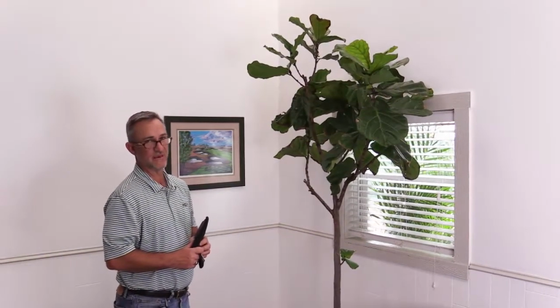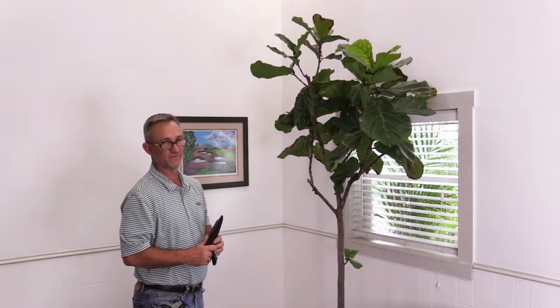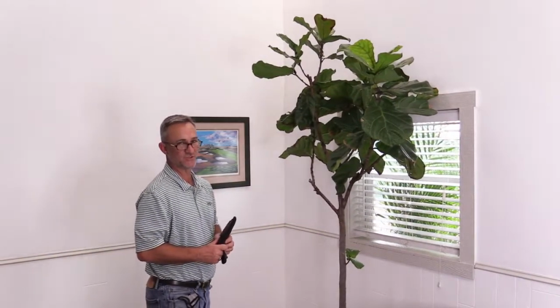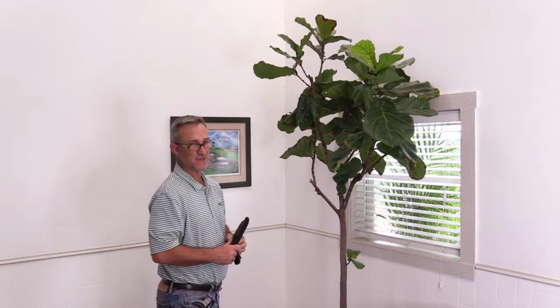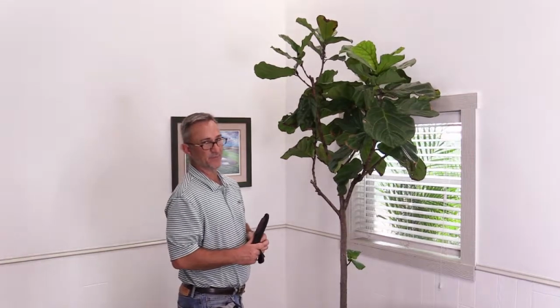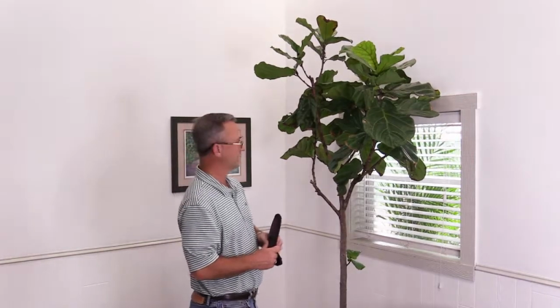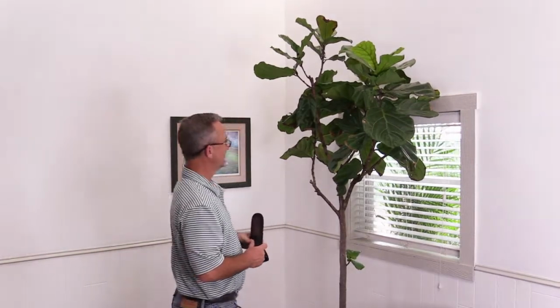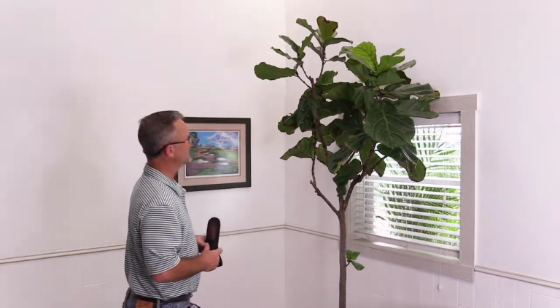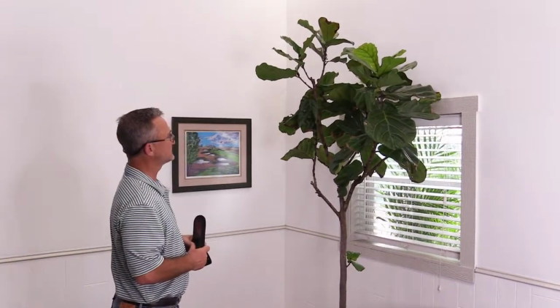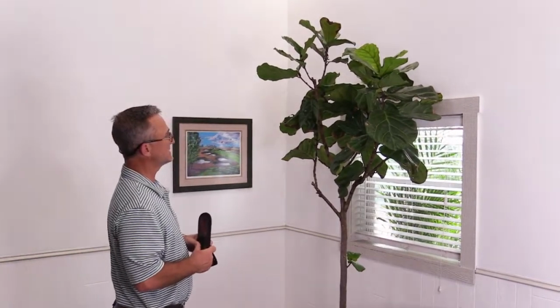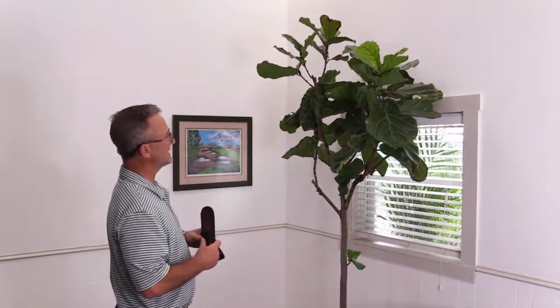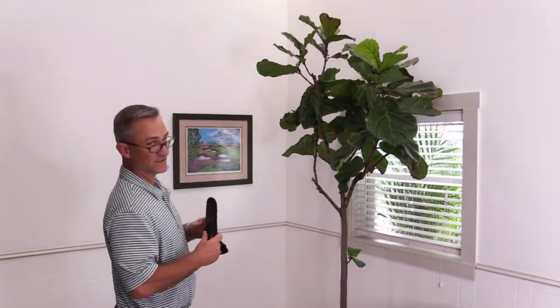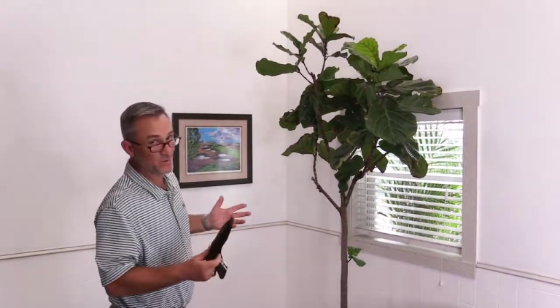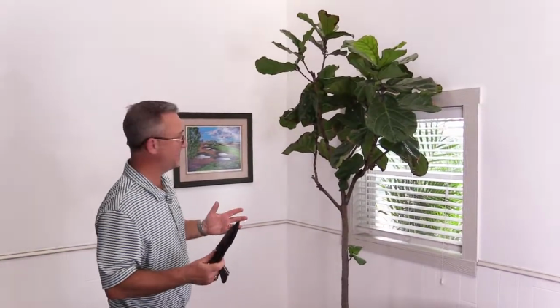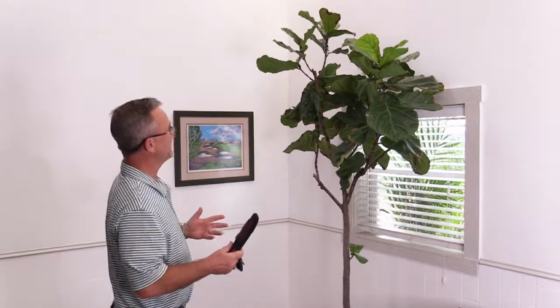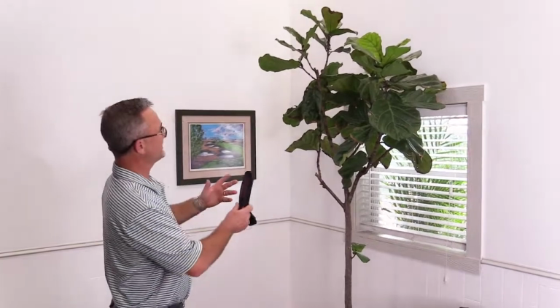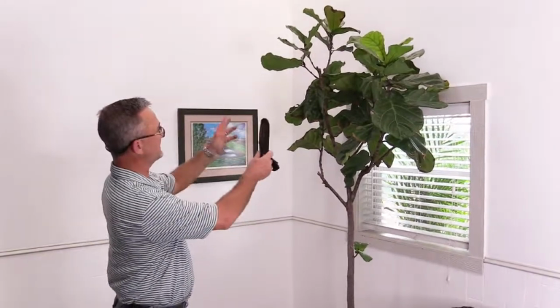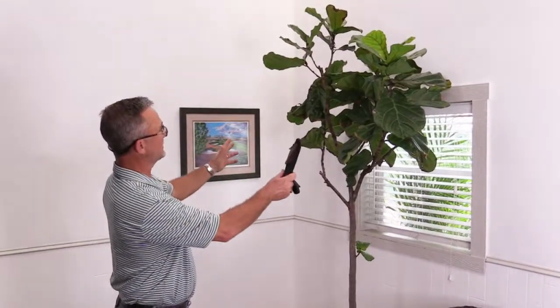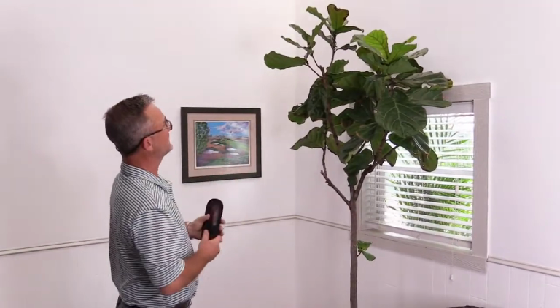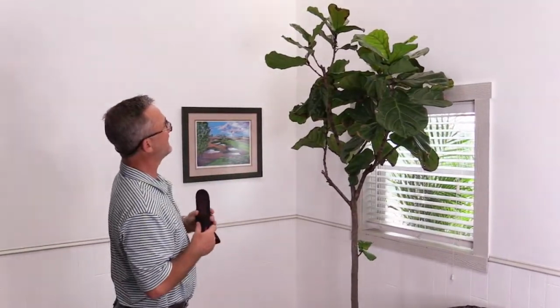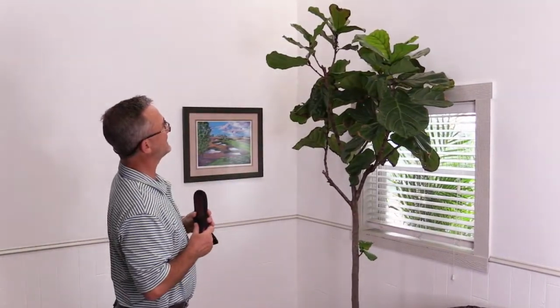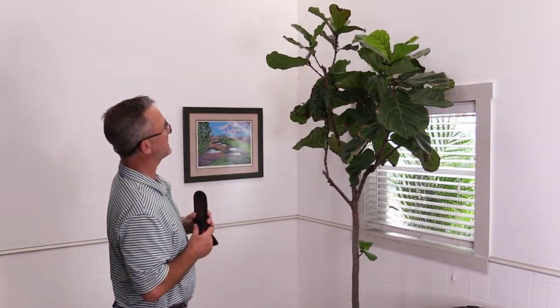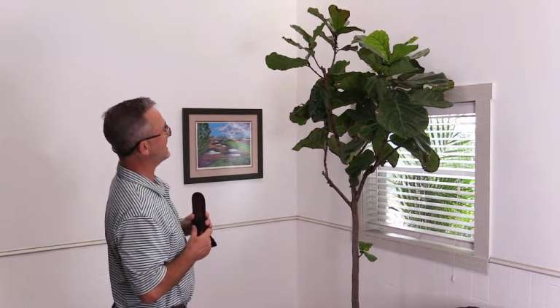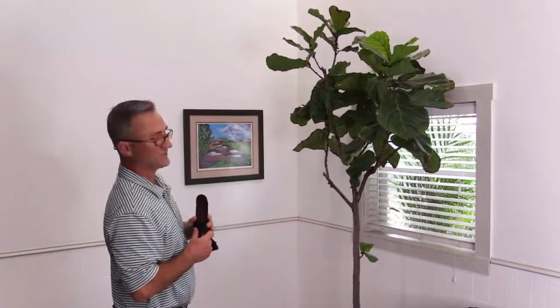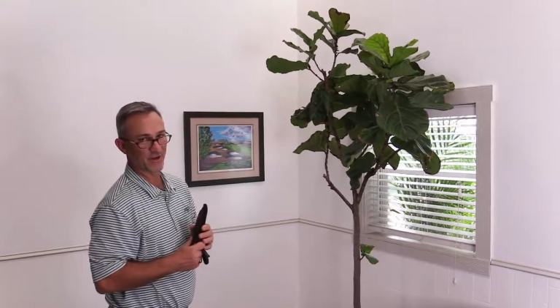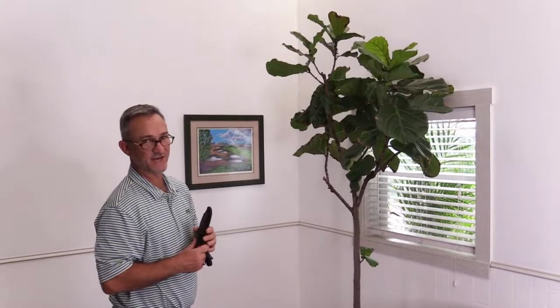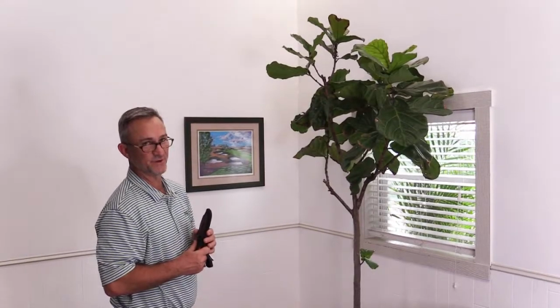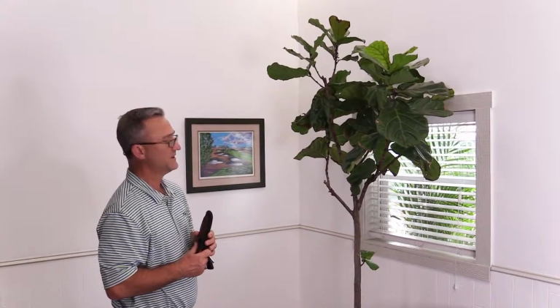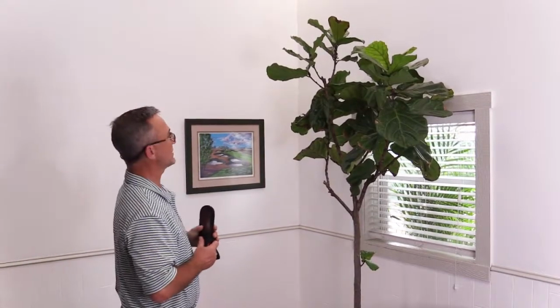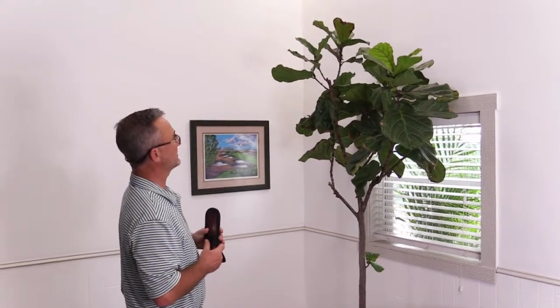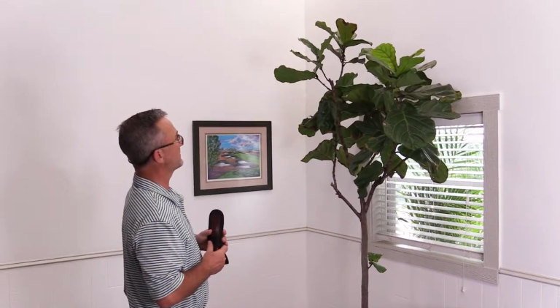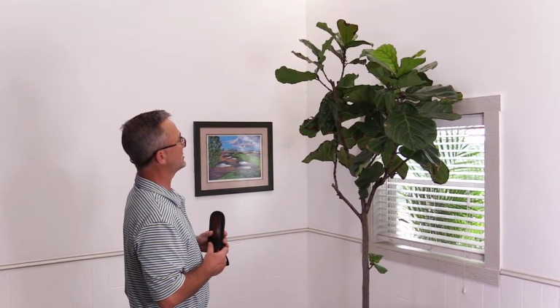Now we're getting a few questions about how to prune them. Maybe you bought this to fit in your window and it looks like it's gotten a little bit oversized, so we're going to give it a little bit of a prune job.